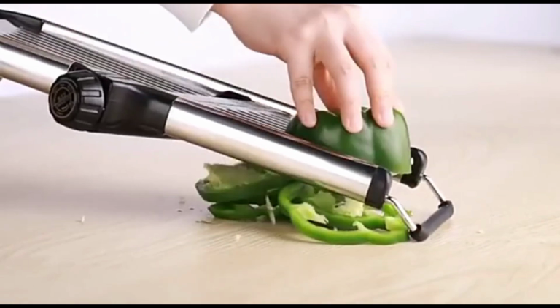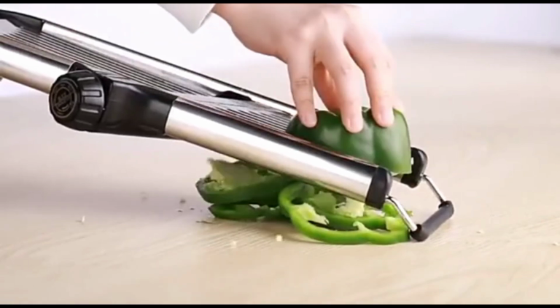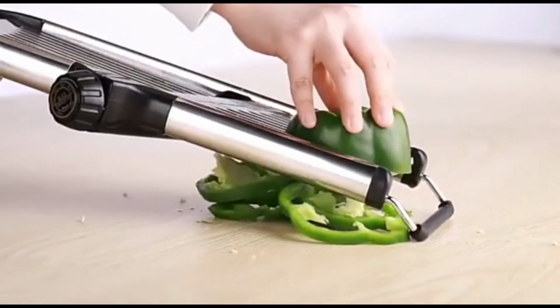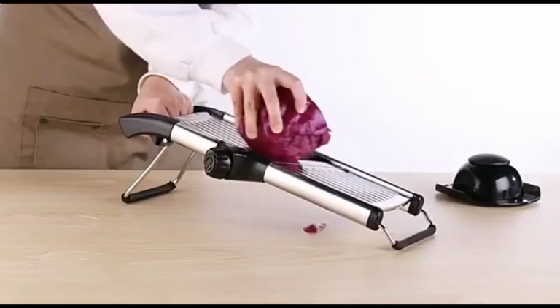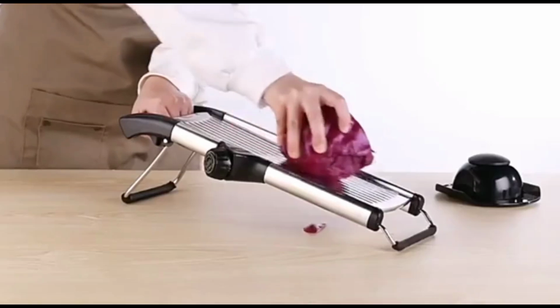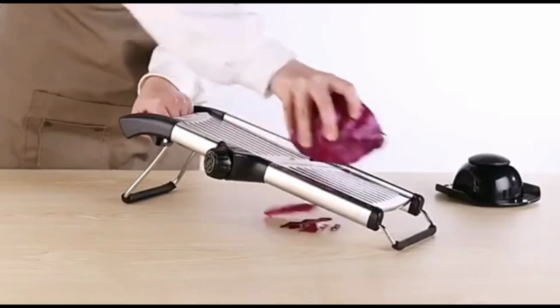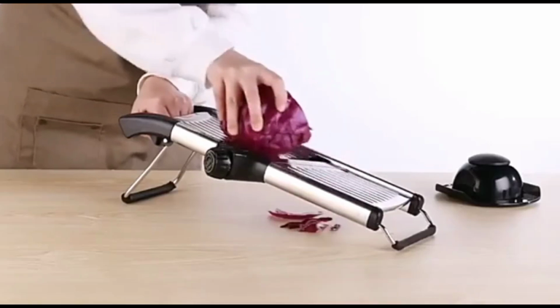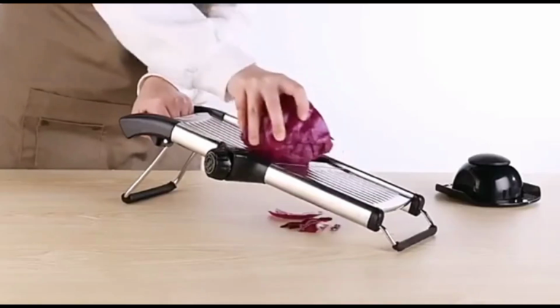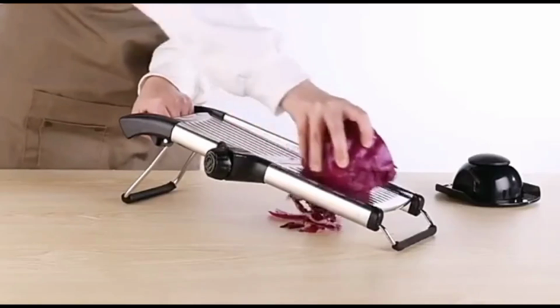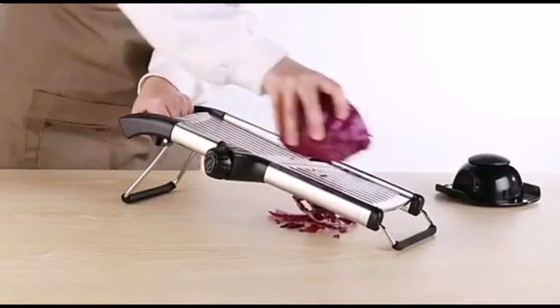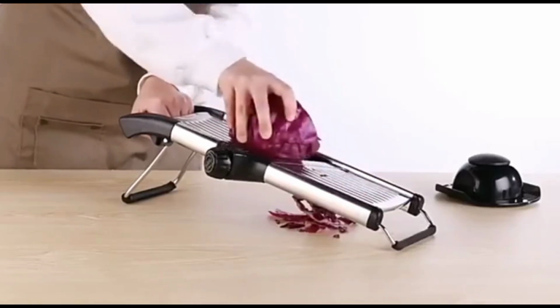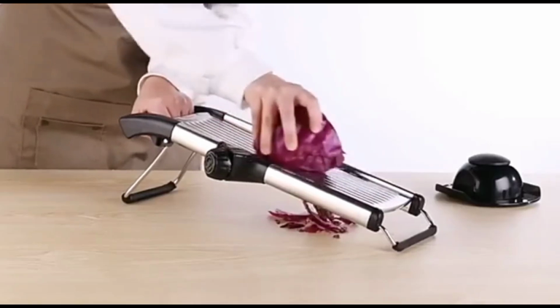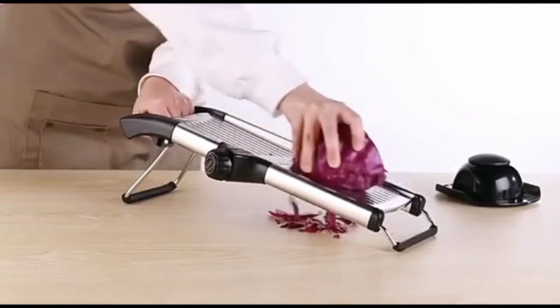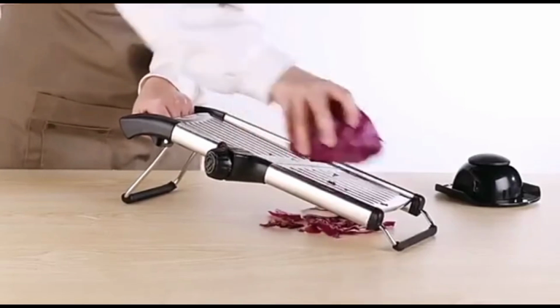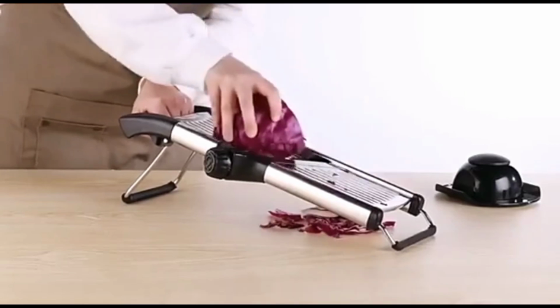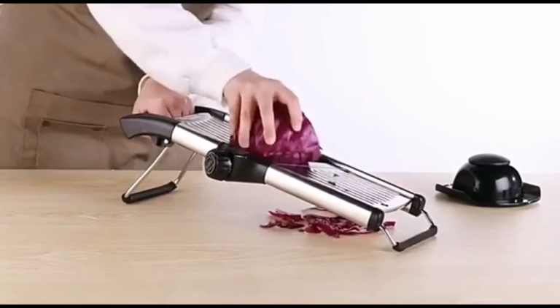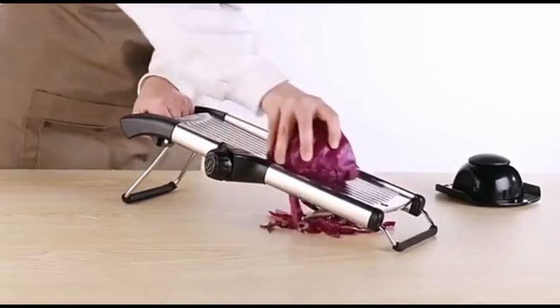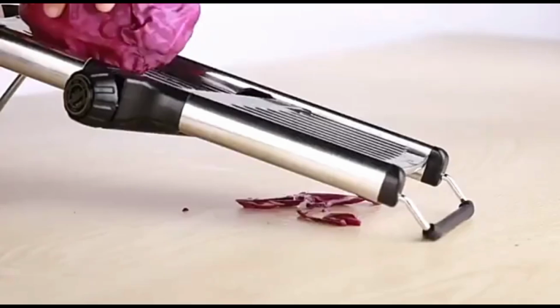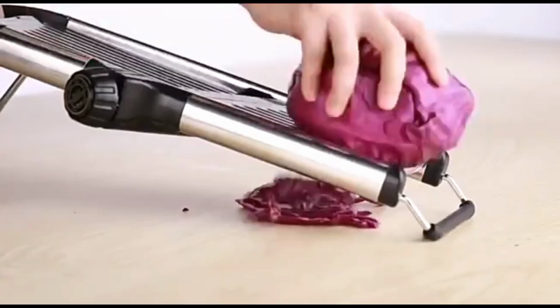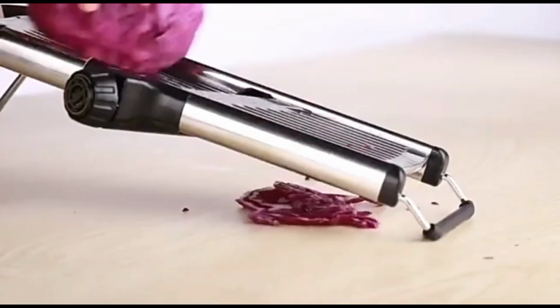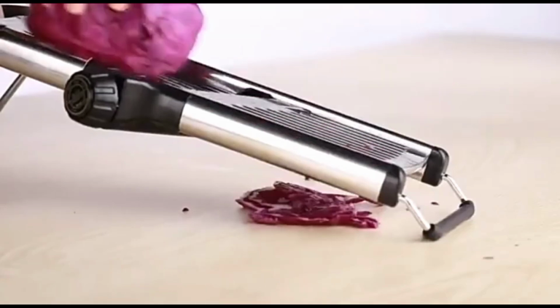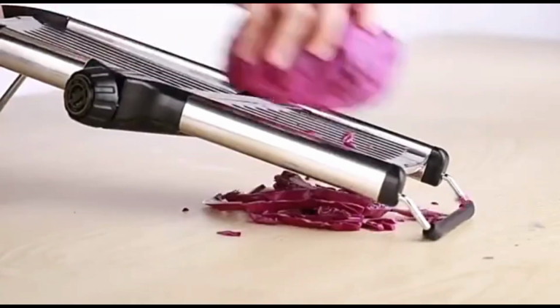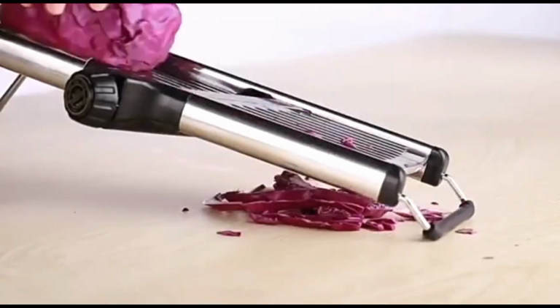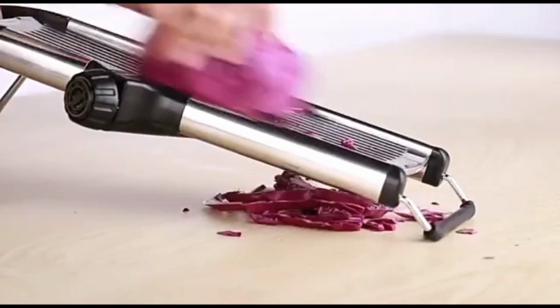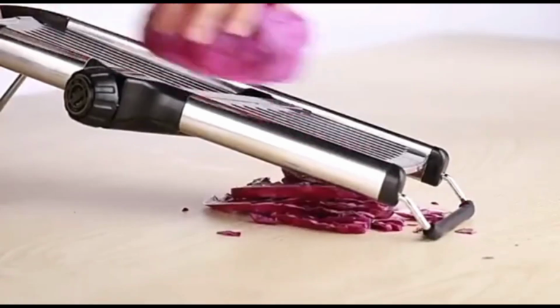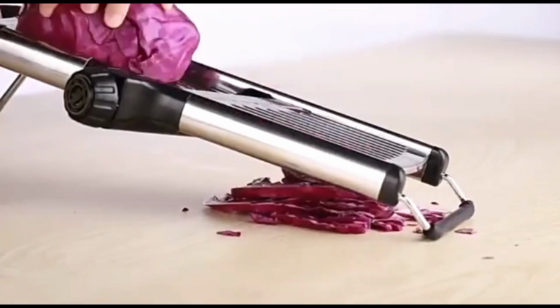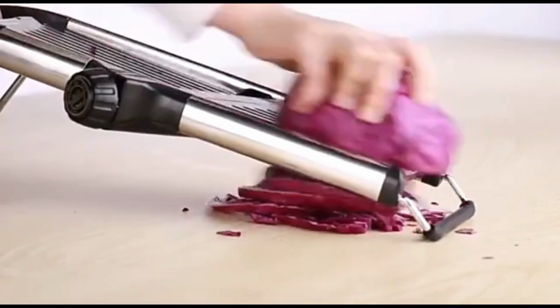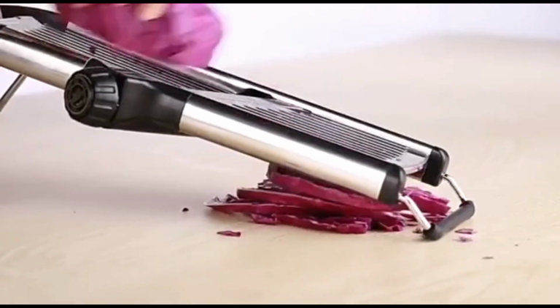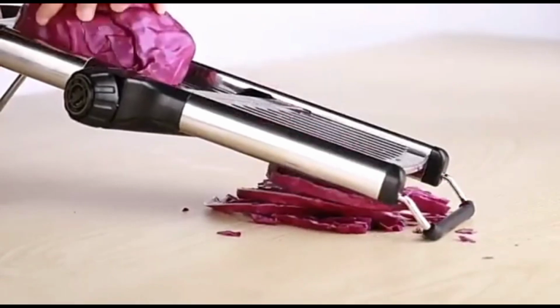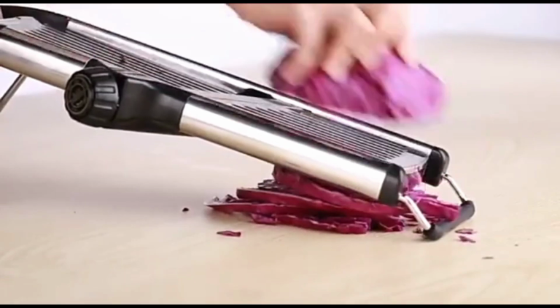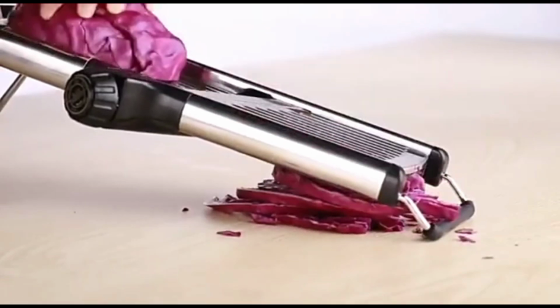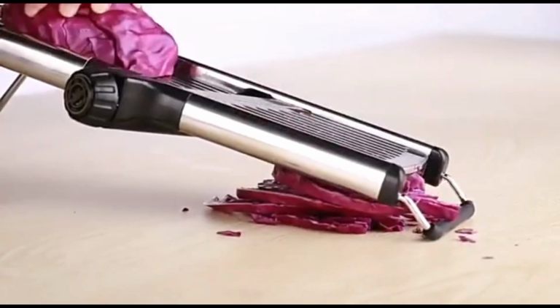One of the standout features is the adjustable slicing thickness. Whether you're making thin tomato slices or thicker potato wedges, you can easily customize the thickness to suit your recipe.